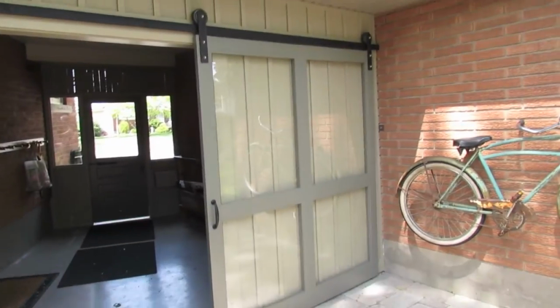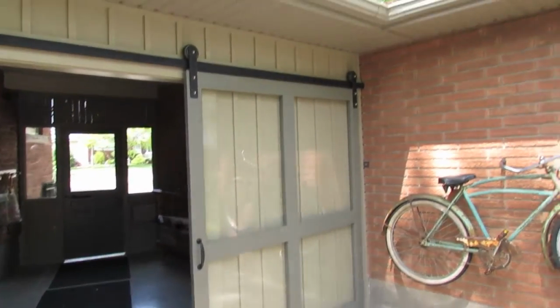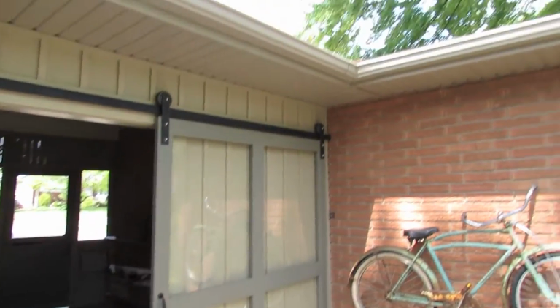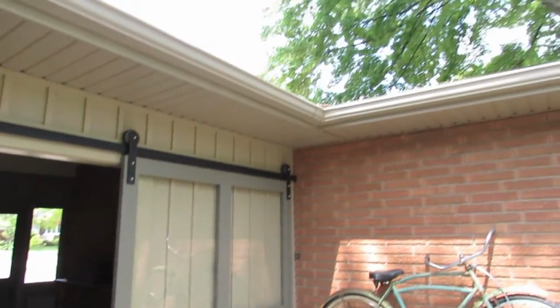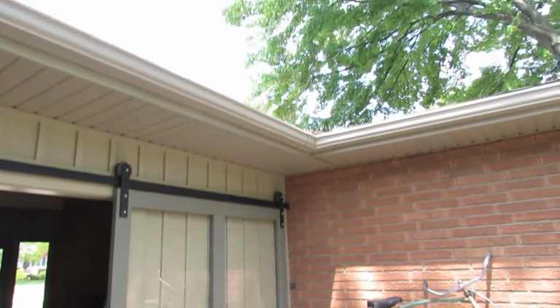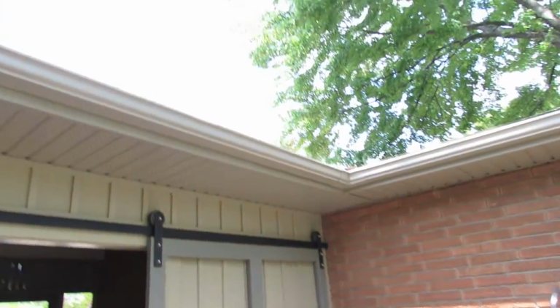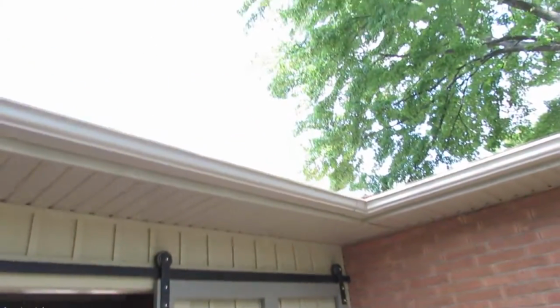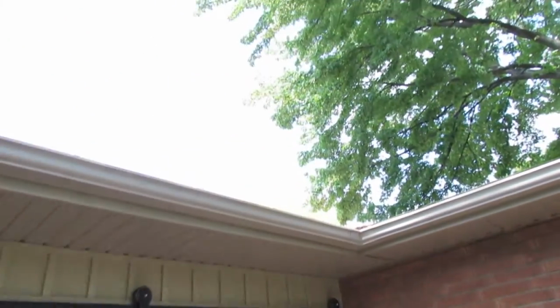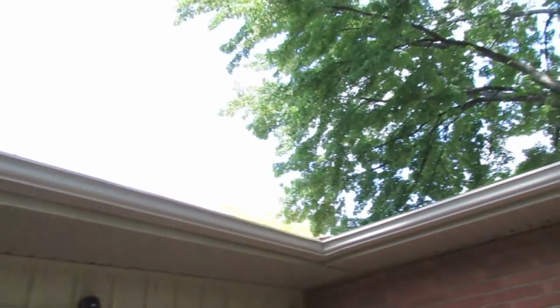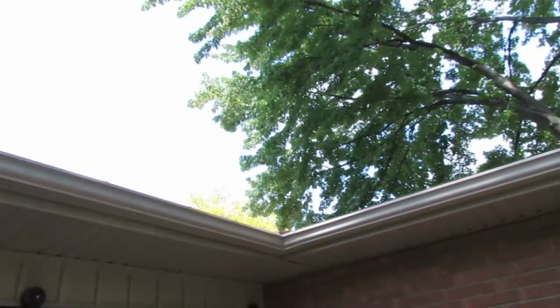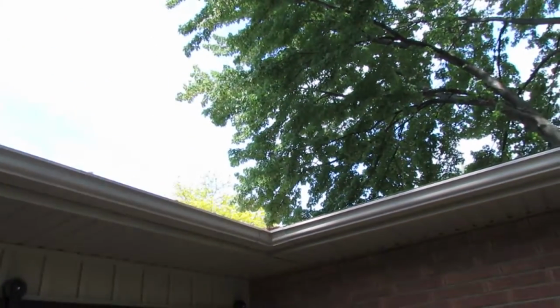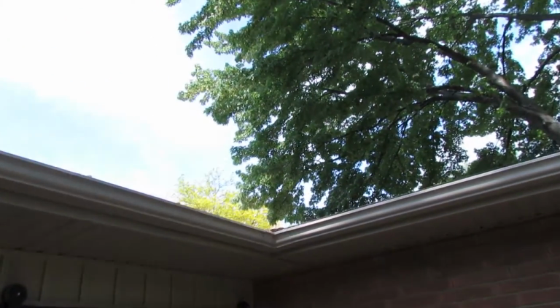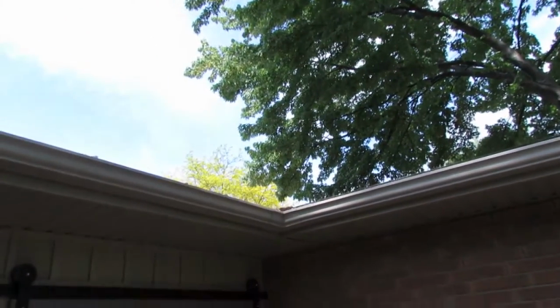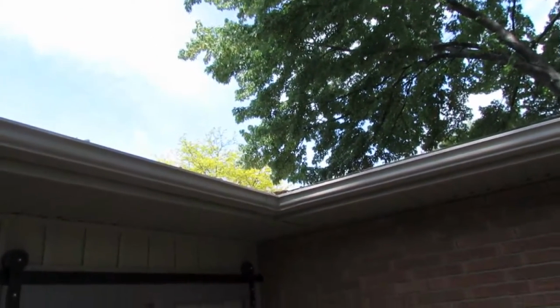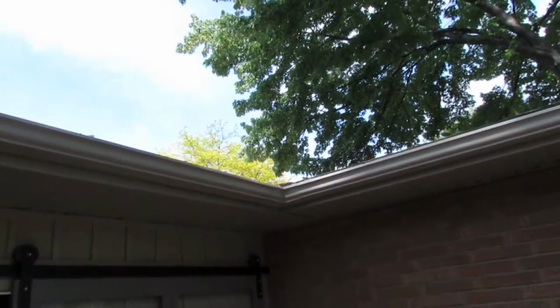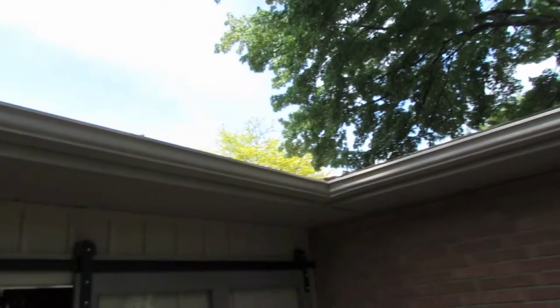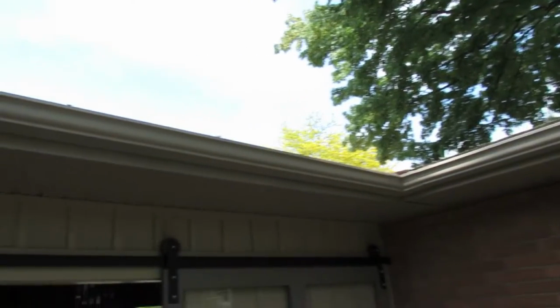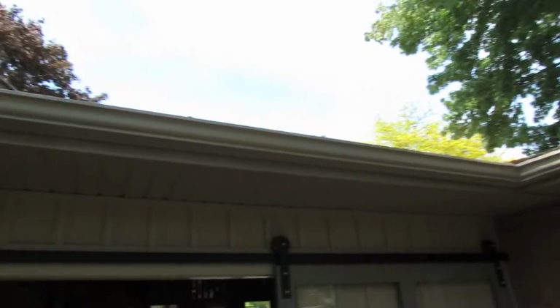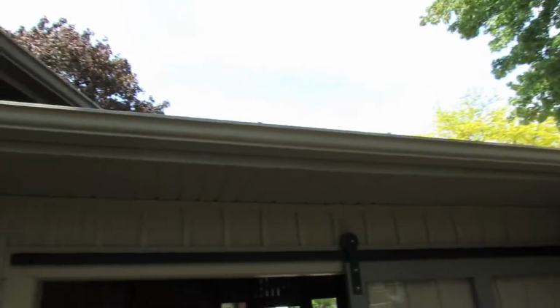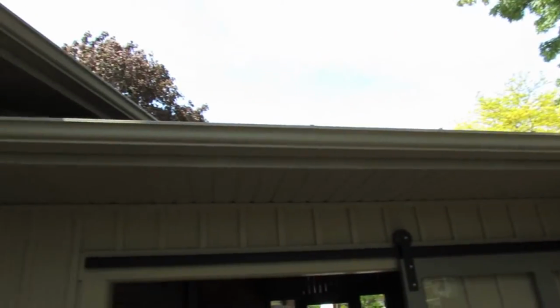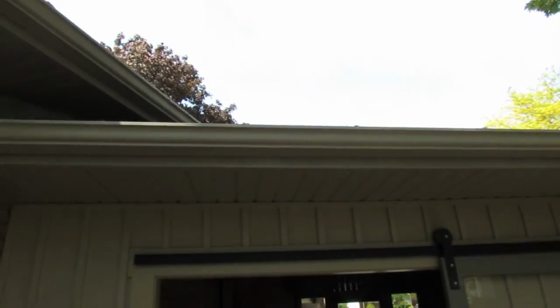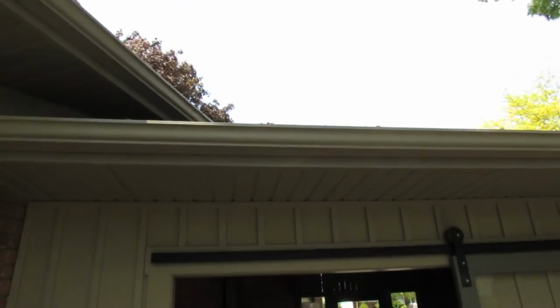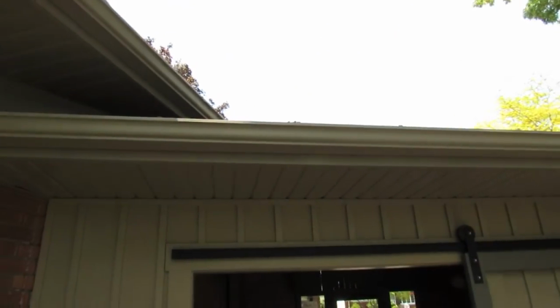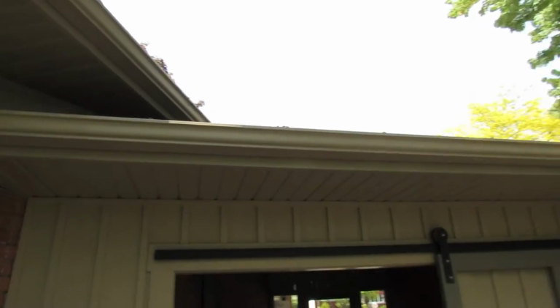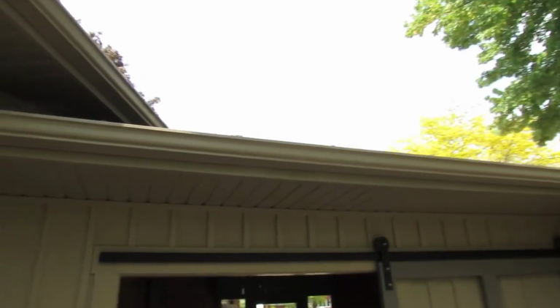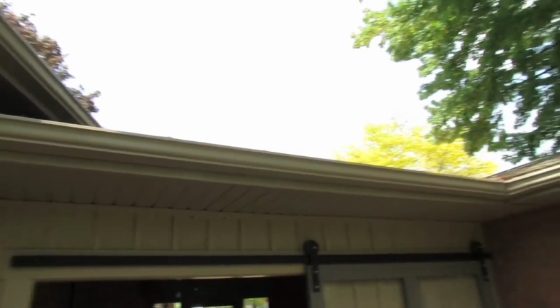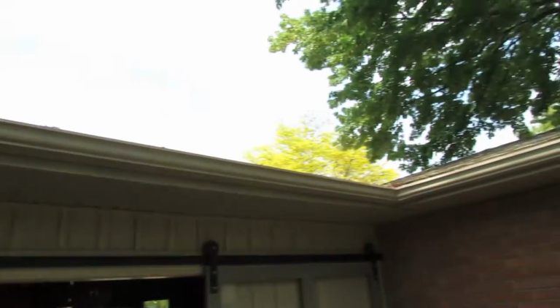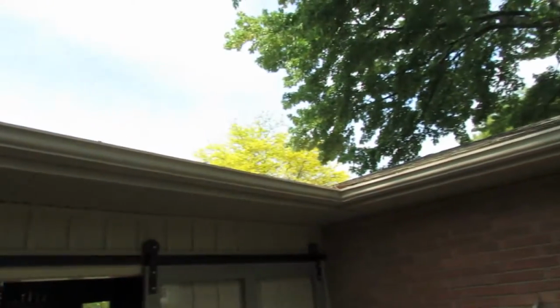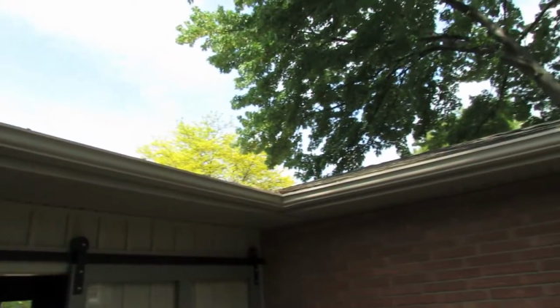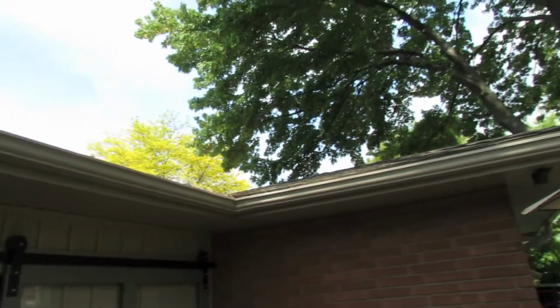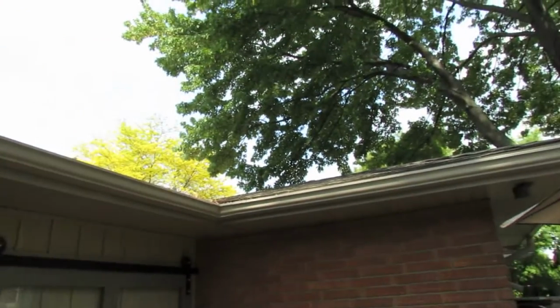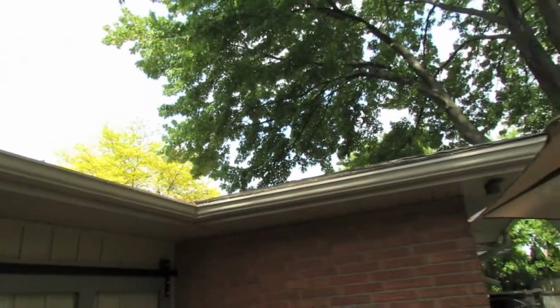Hi everyone, today I'm going to show you an easy way on how to inspect your eaves troughs to see if they're blocked, and you don't have to use a ladder to do this — it's one of the safest ways to do it.